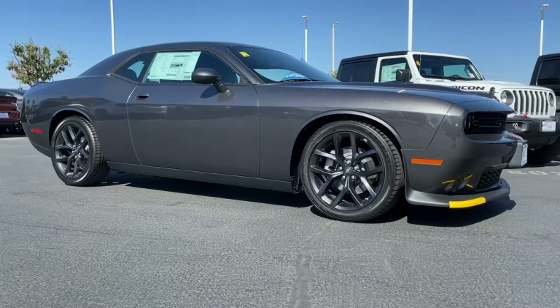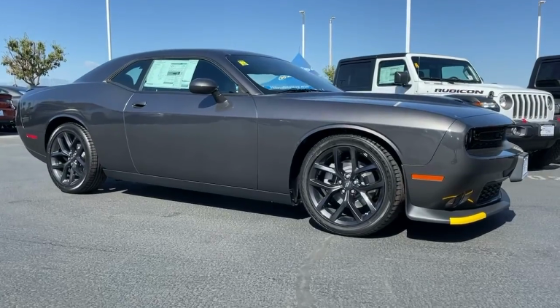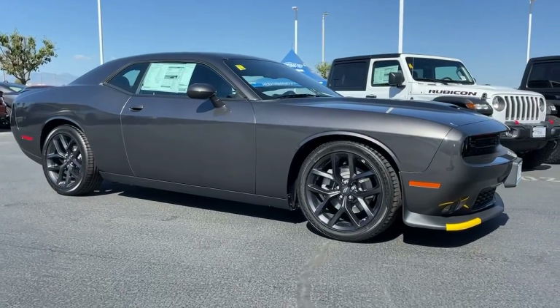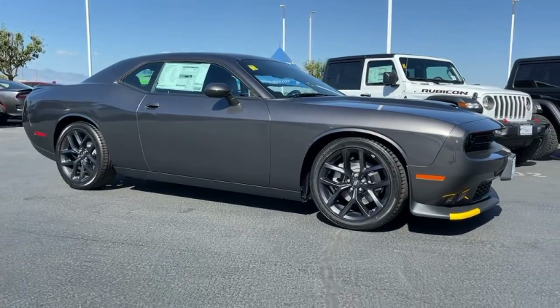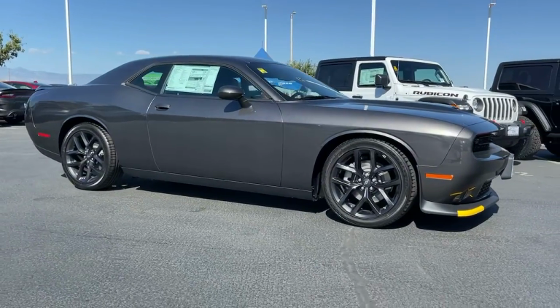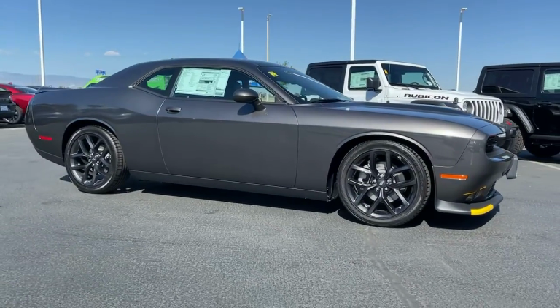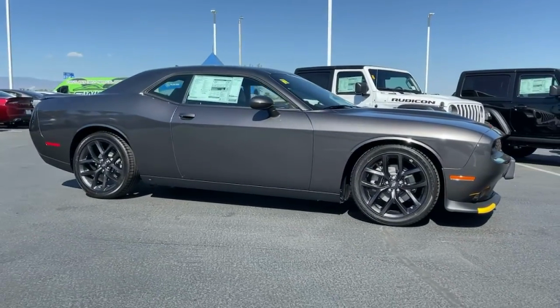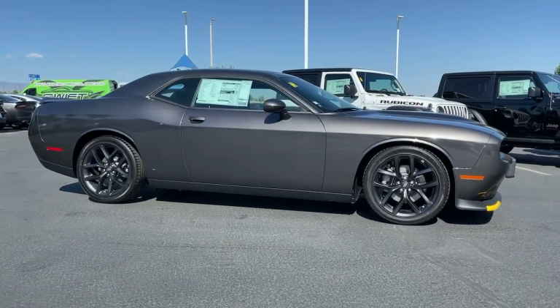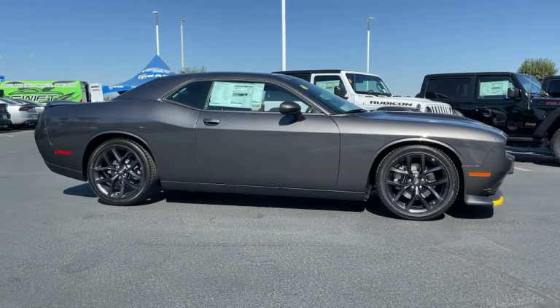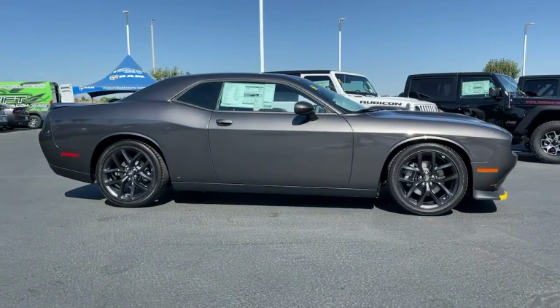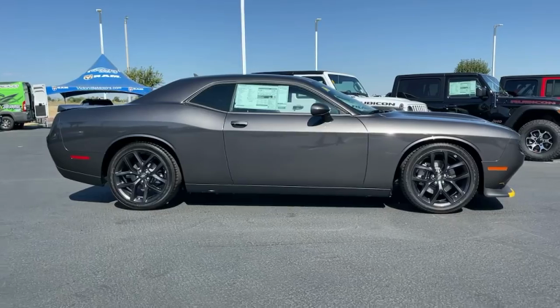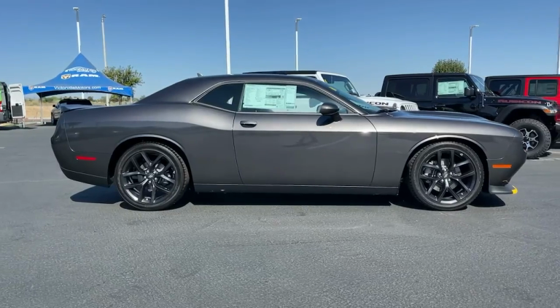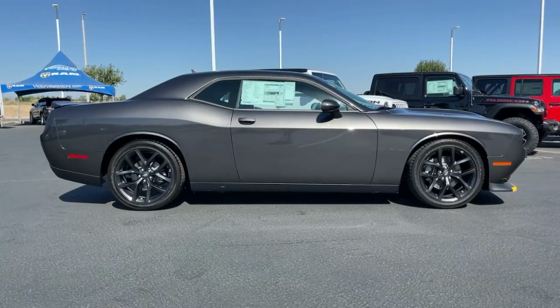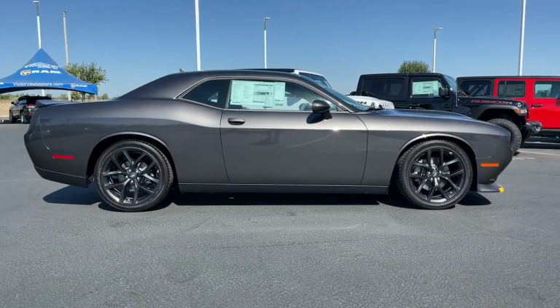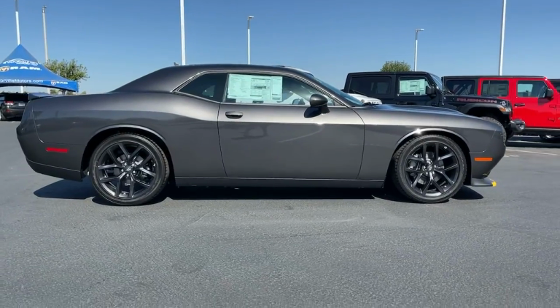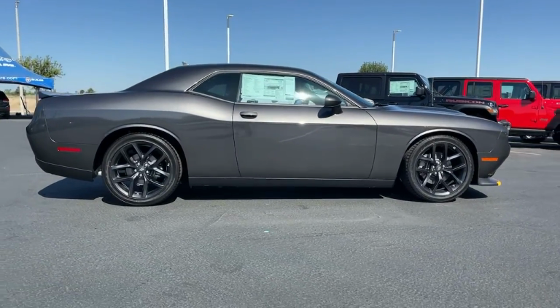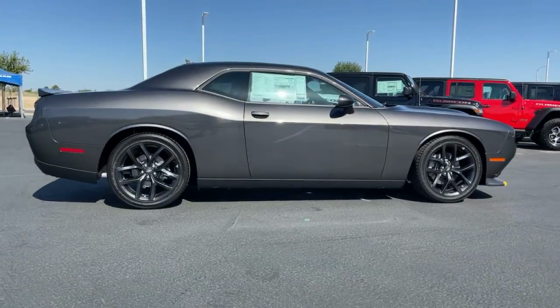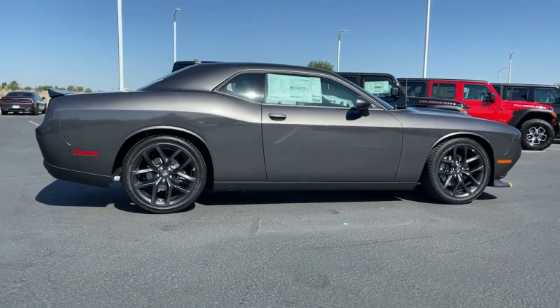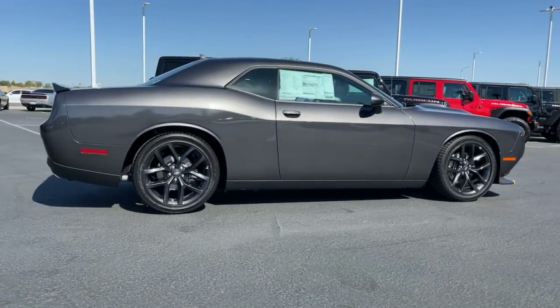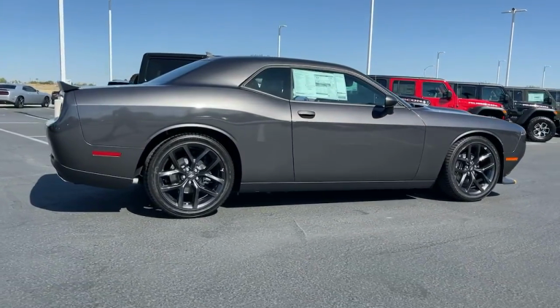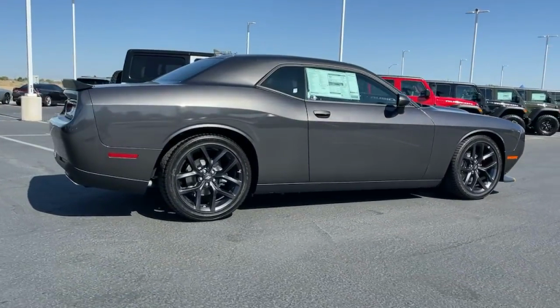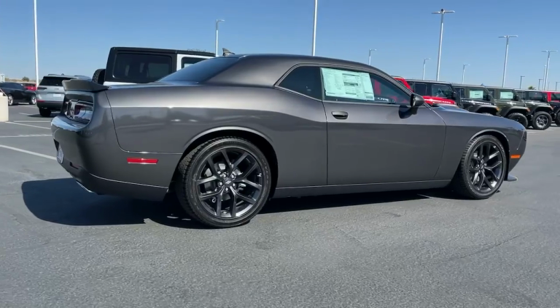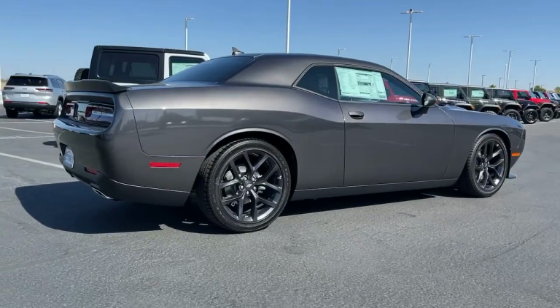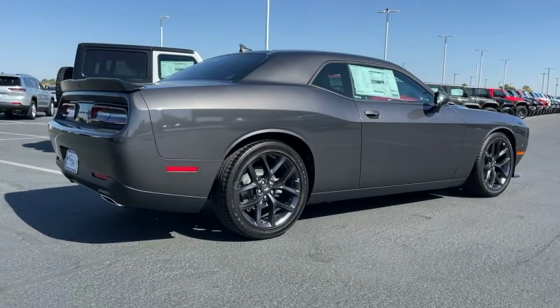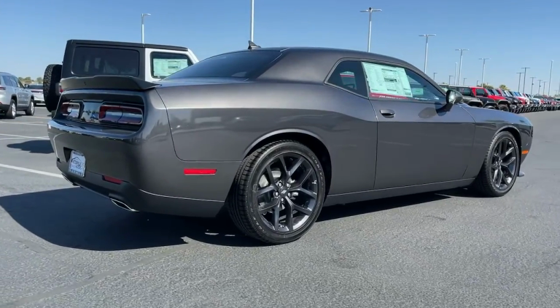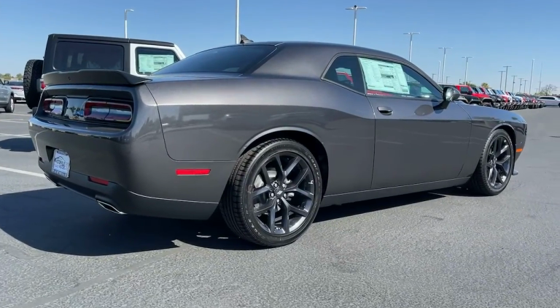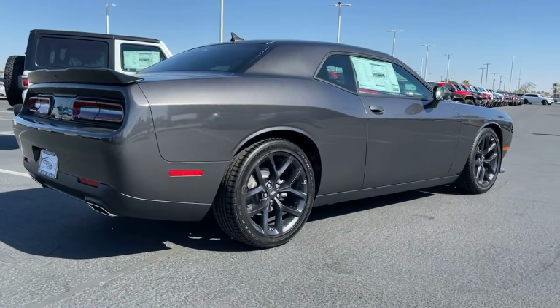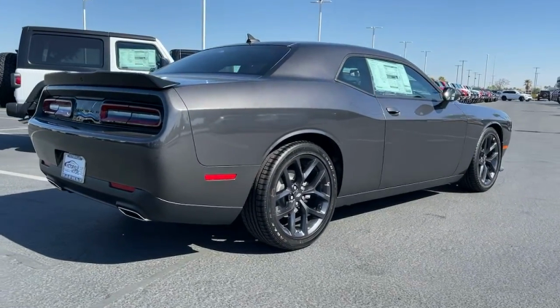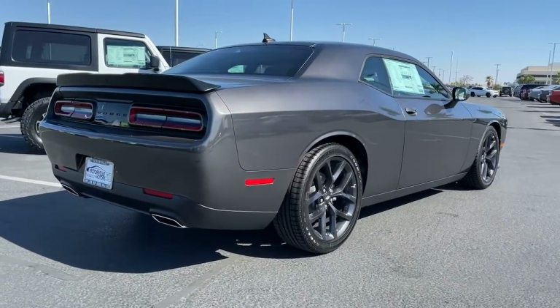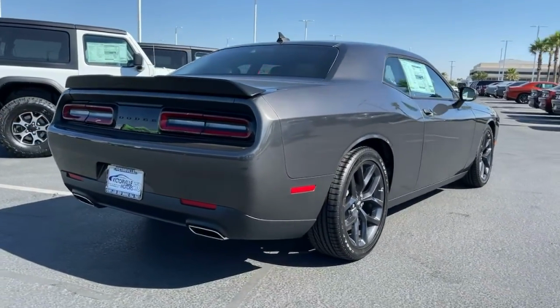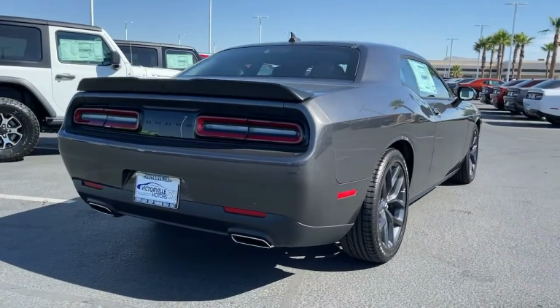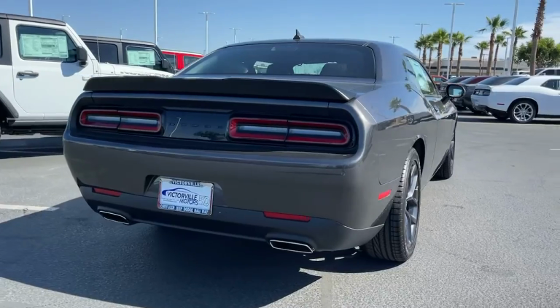You will be amazed by this. 2022 Dodge Challenger. The Challenger delivers menacing power, controlled handling, advanced cockpit technology, fine craftsmanship, interior comfort, and engineering that prioritizes safety and efficiency.